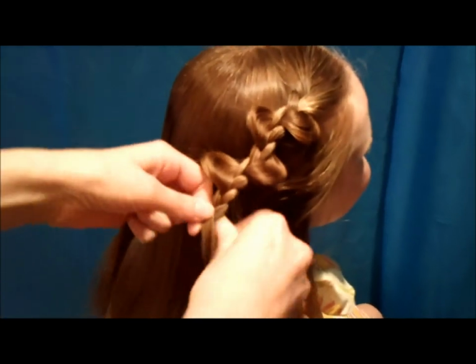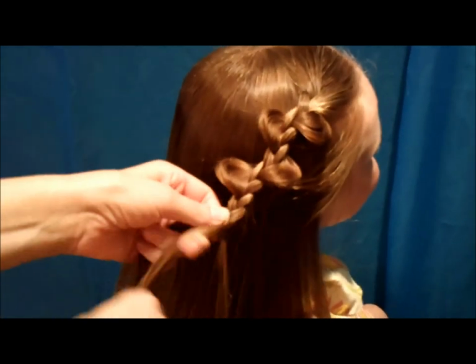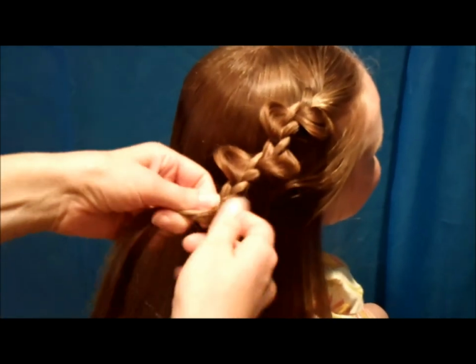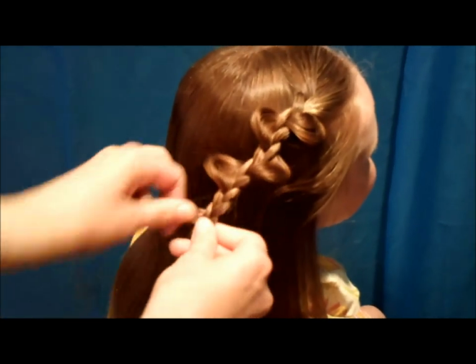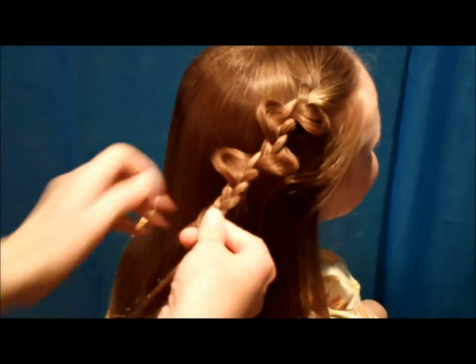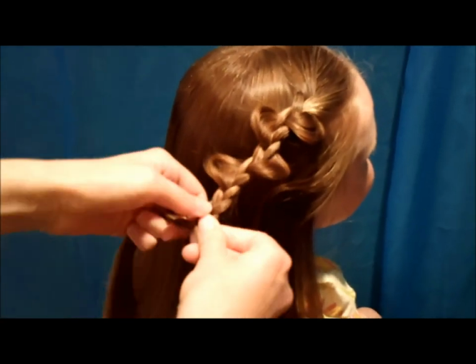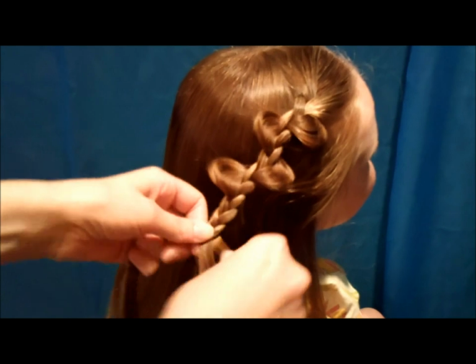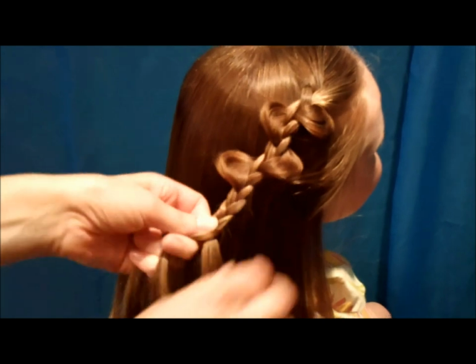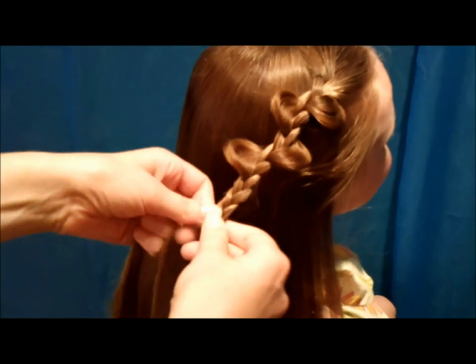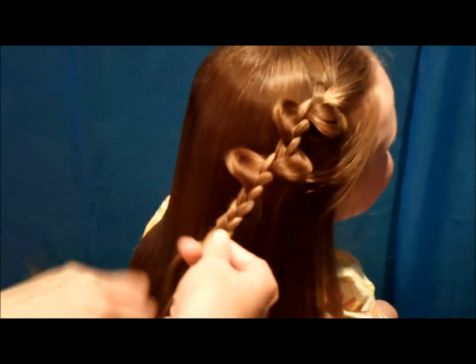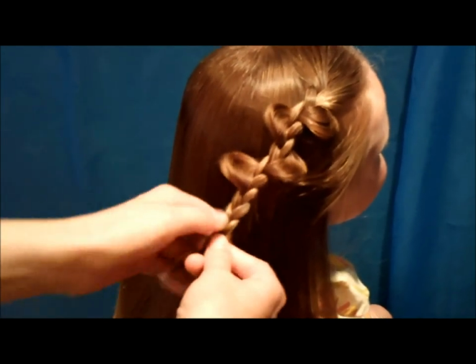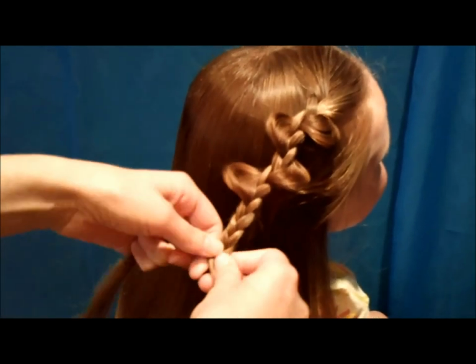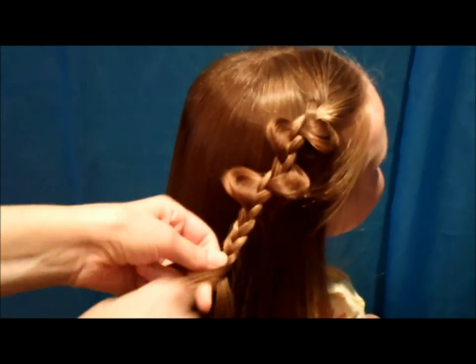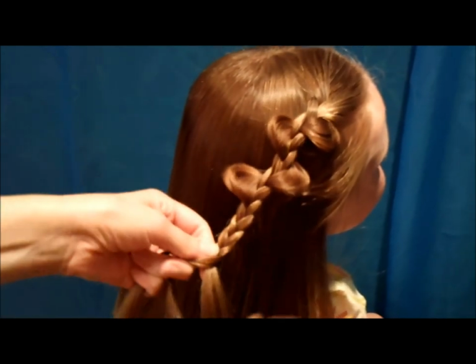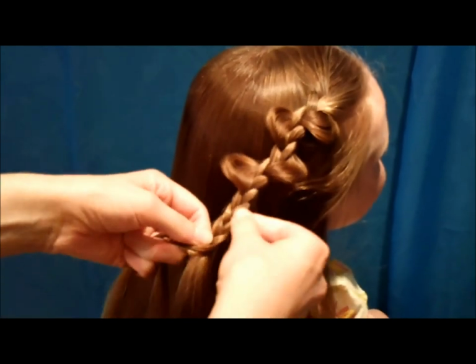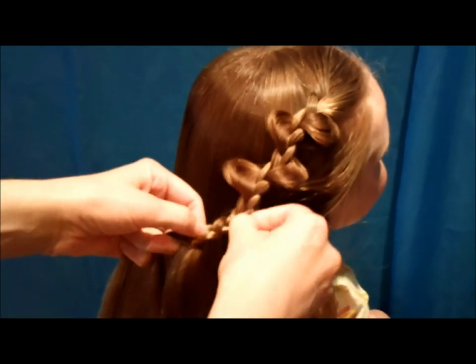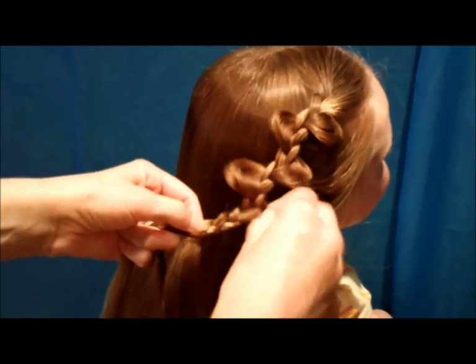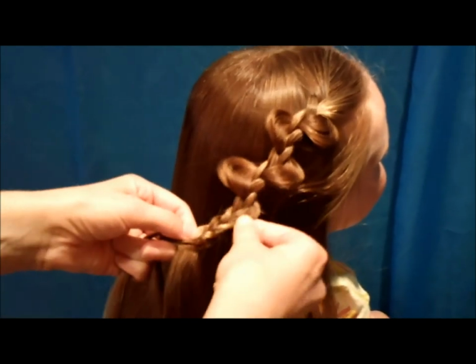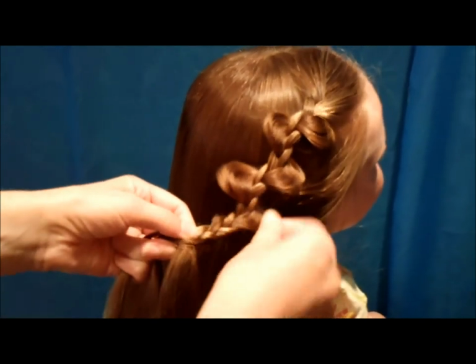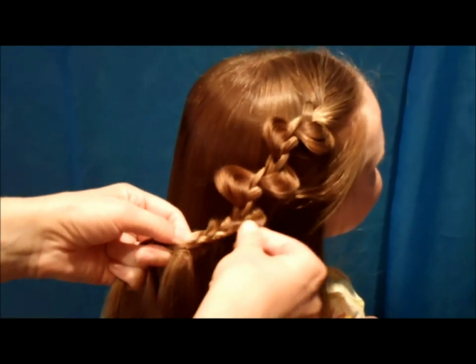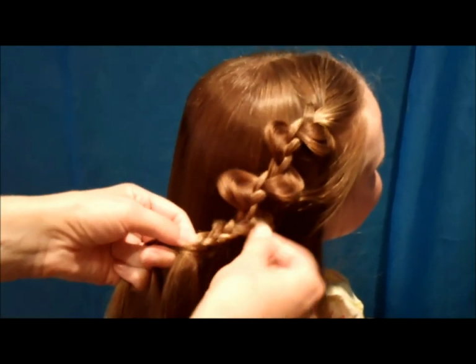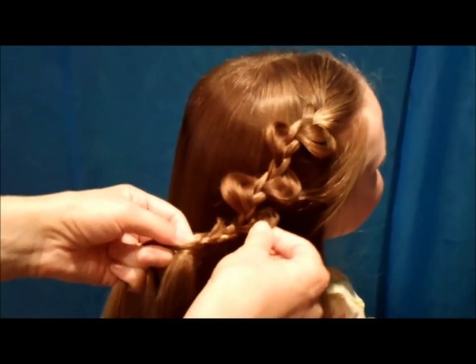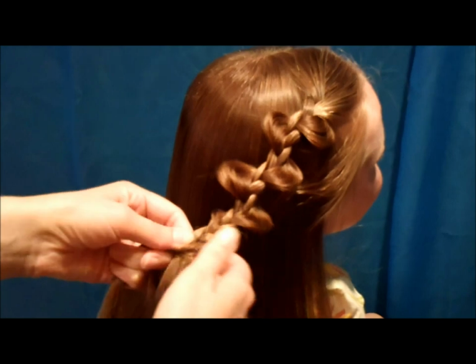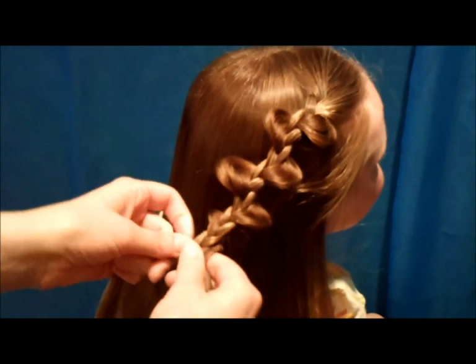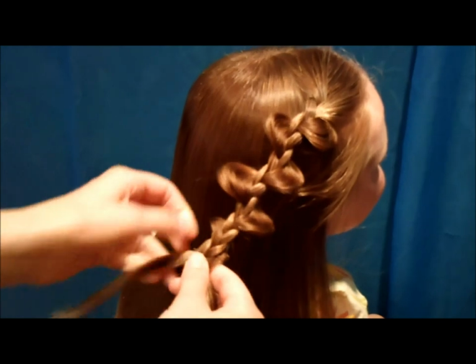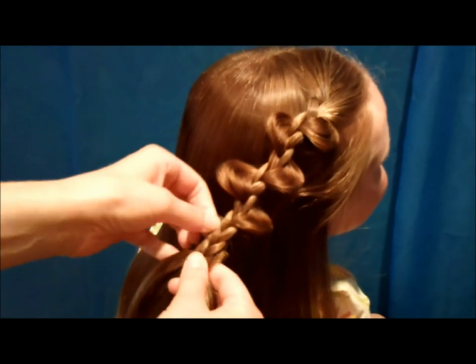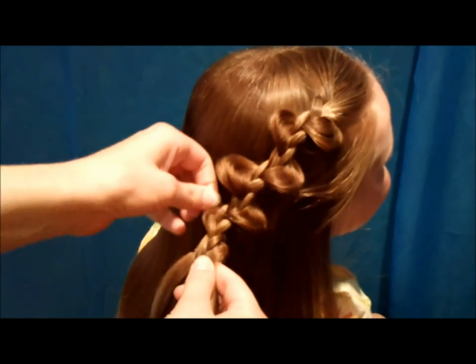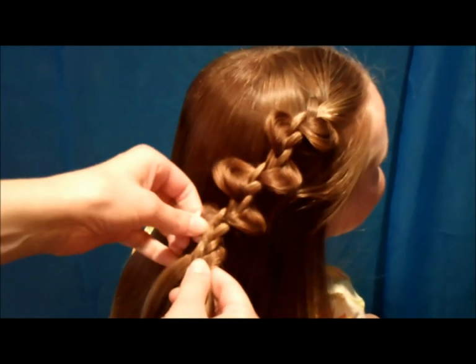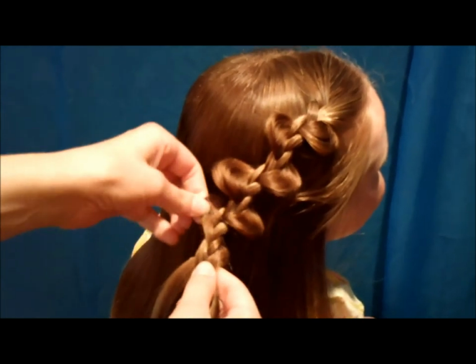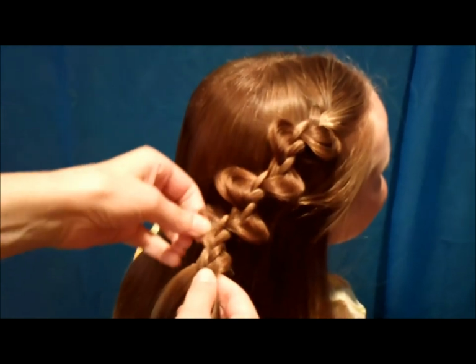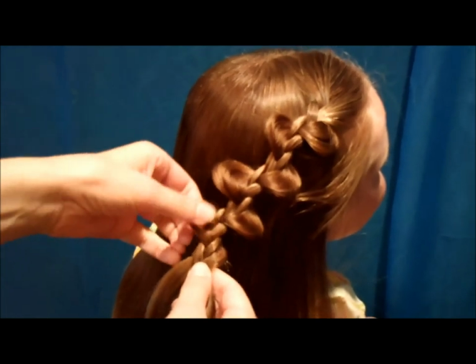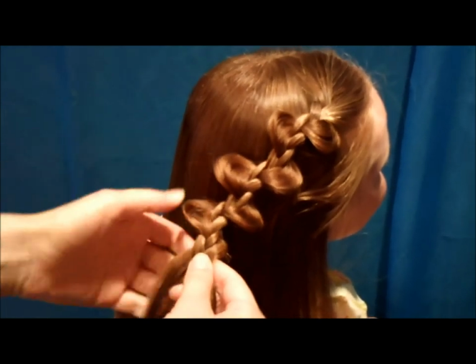If you want to try to pull them out at the end you can do that, but I've found that it's a little bit harder. If you do it as you're going, it's kind of easier to work with the hair.